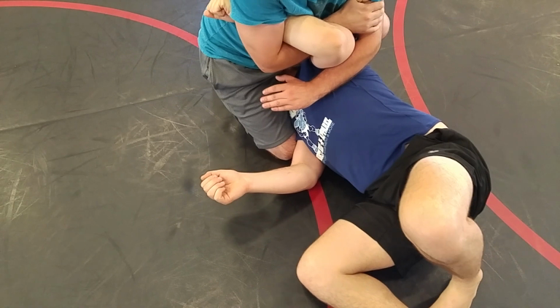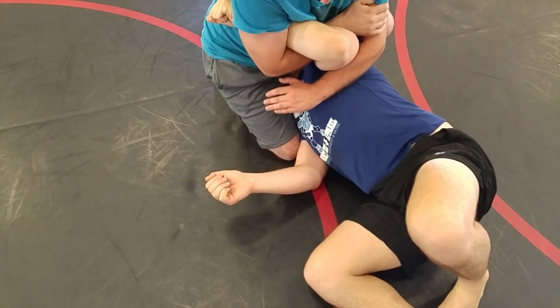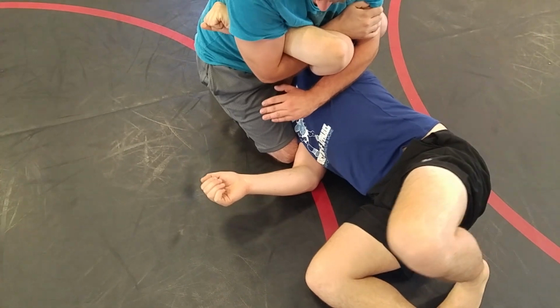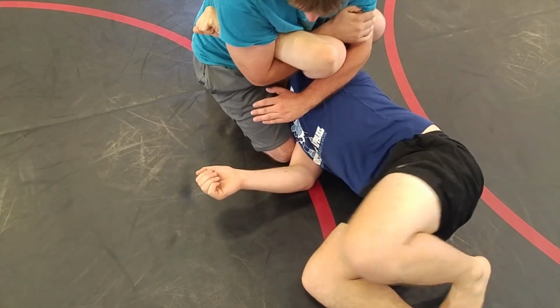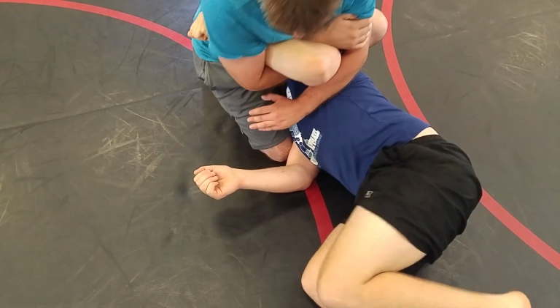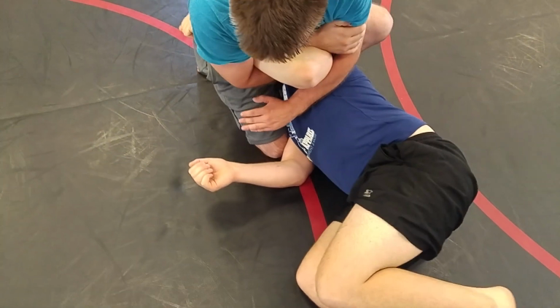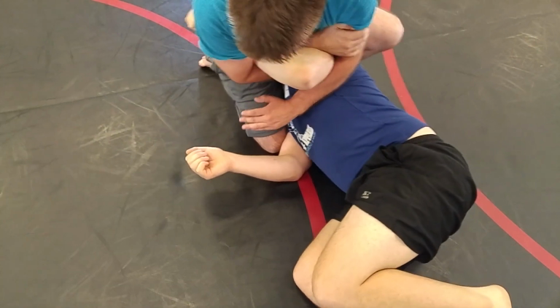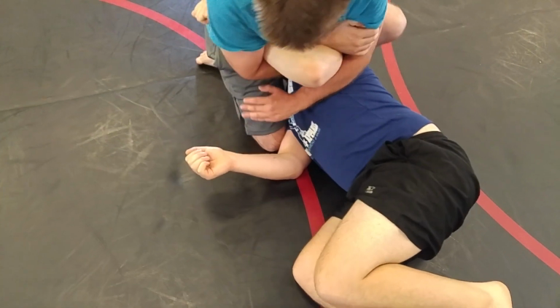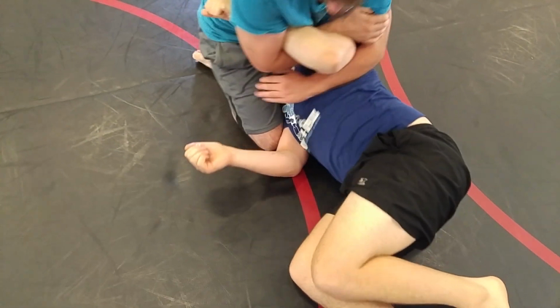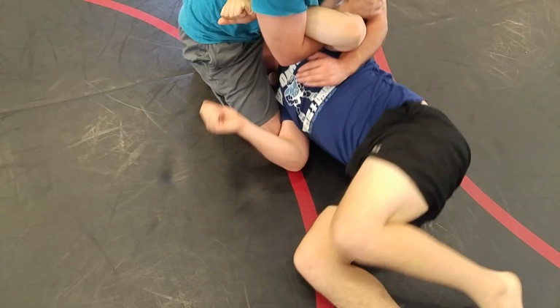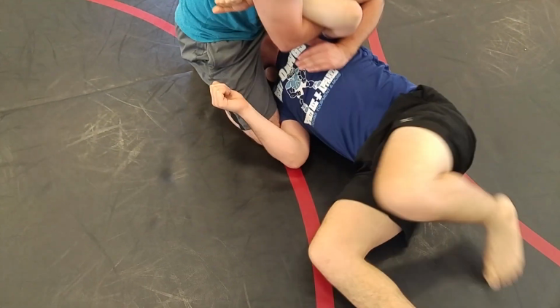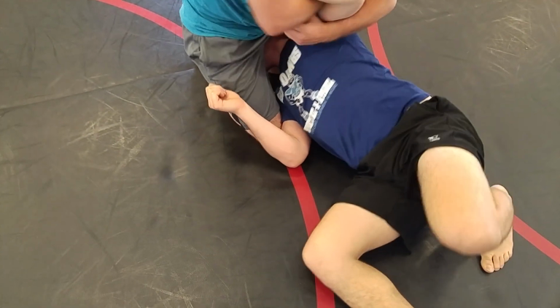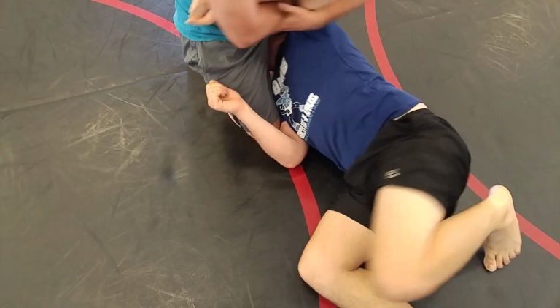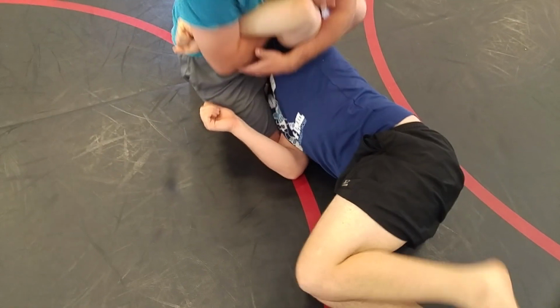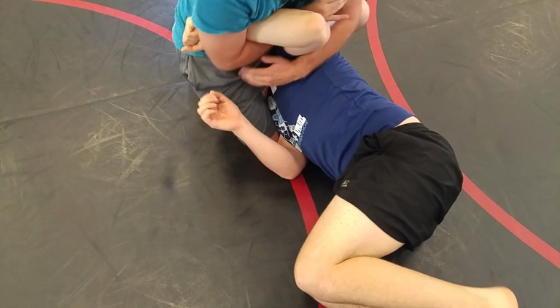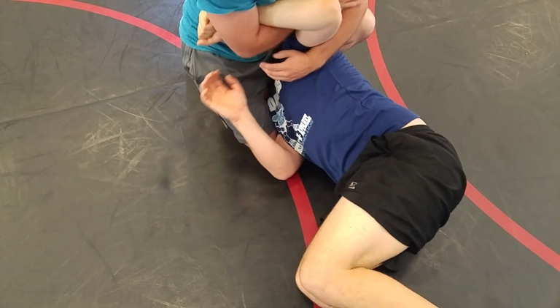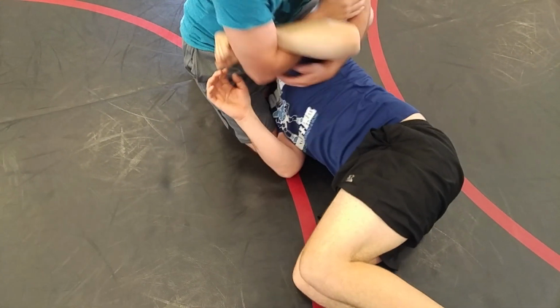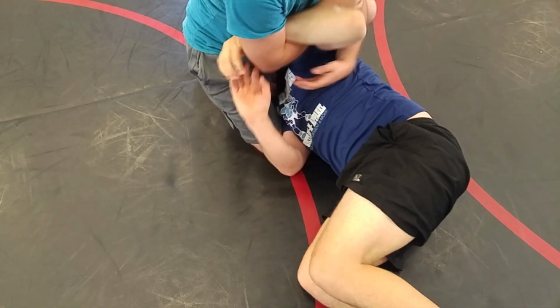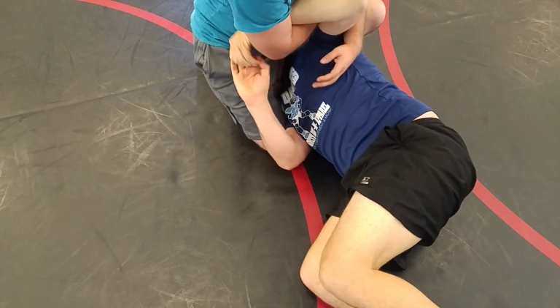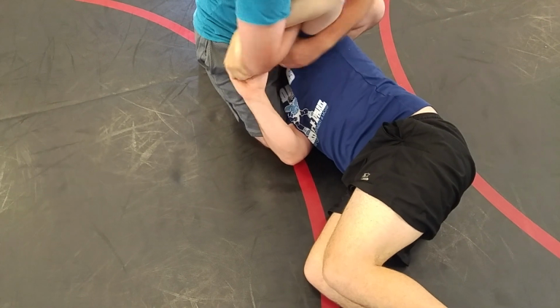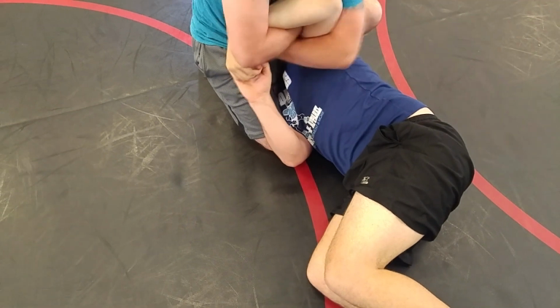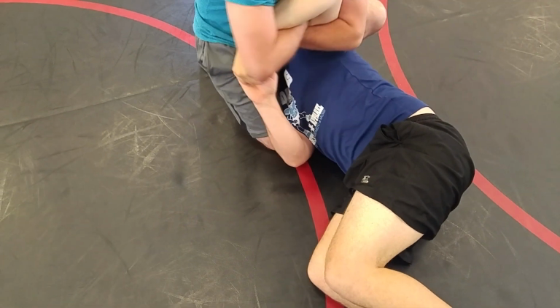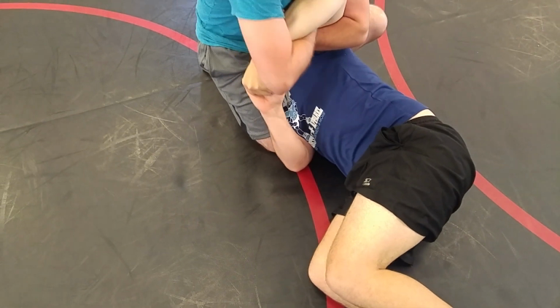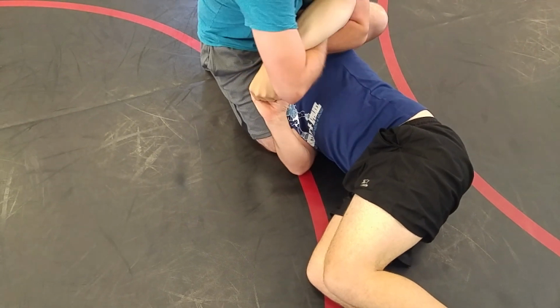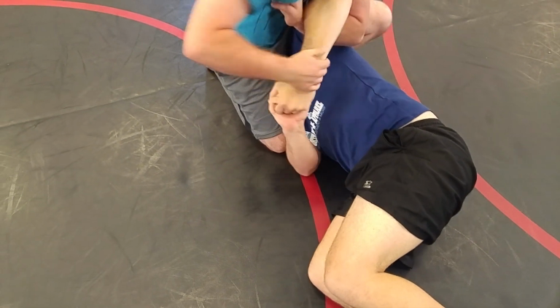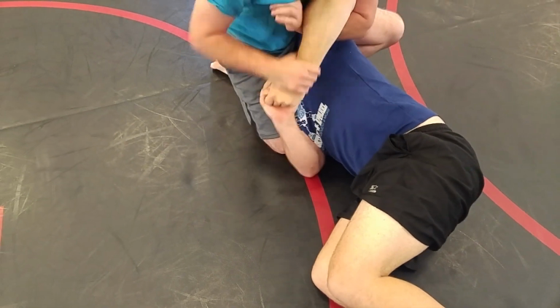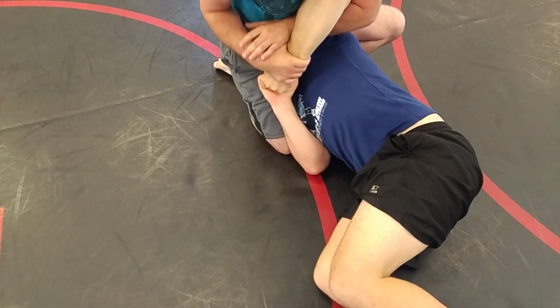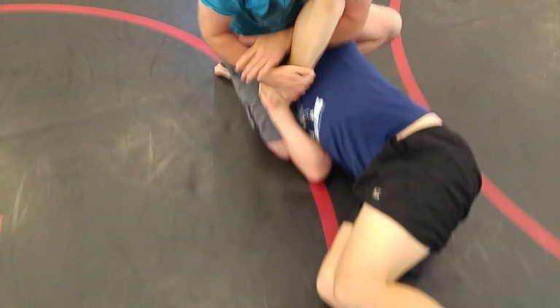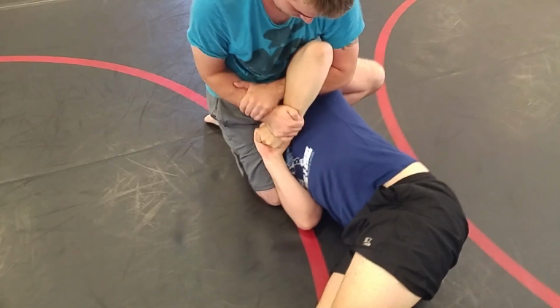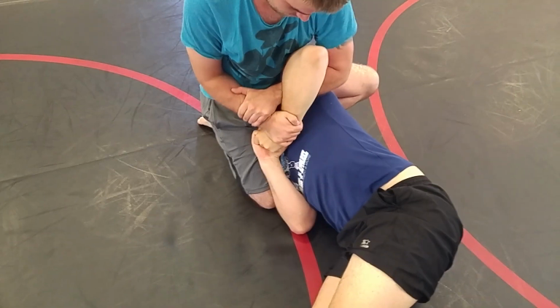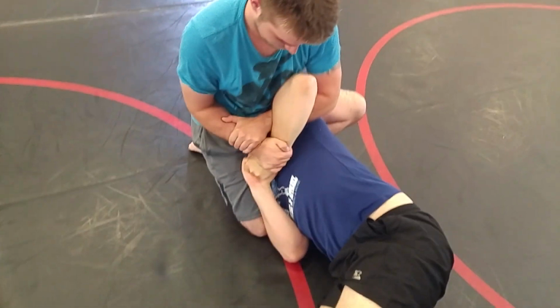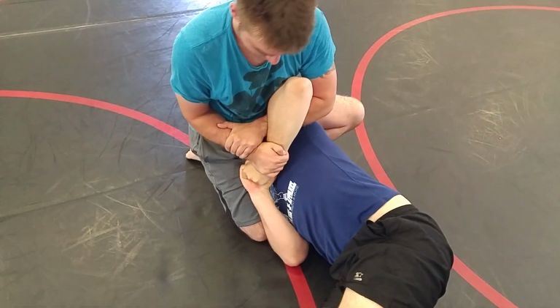So when you're ready to attack, lock up your Kimura grip. Pull your right arm out. Grab his wrist with your right hand.